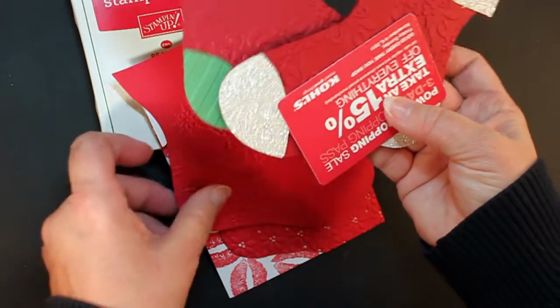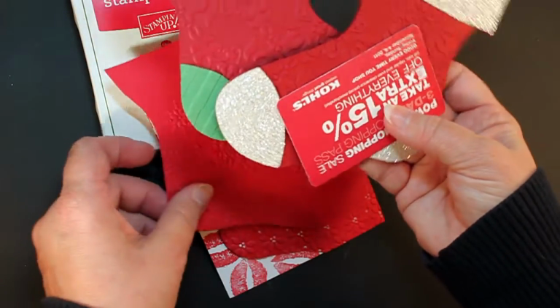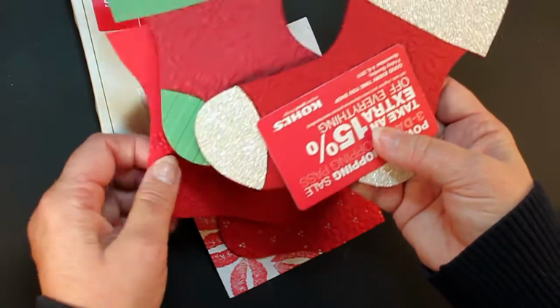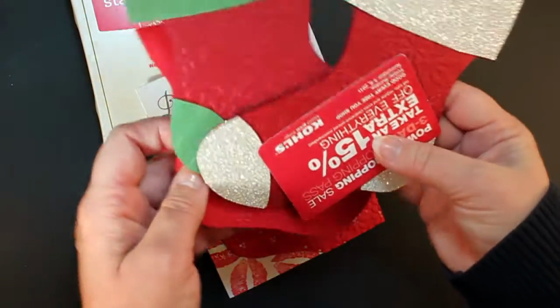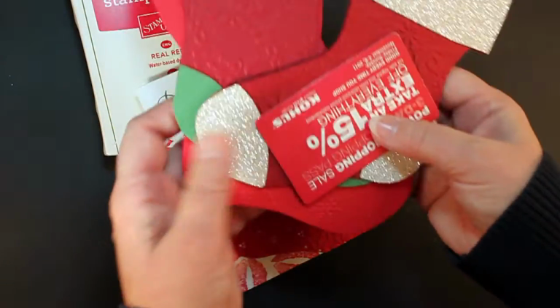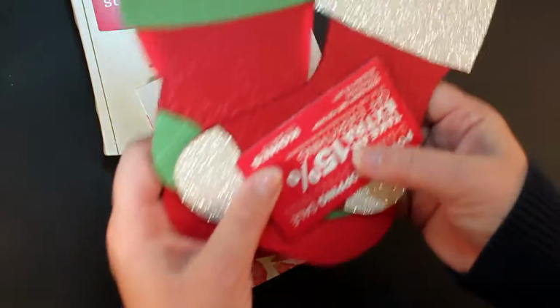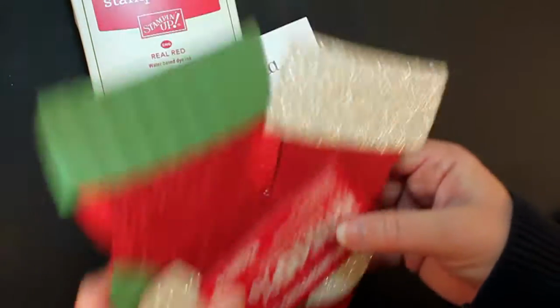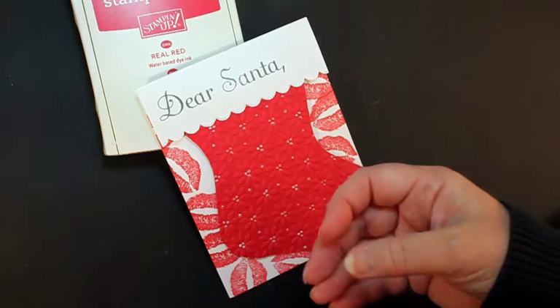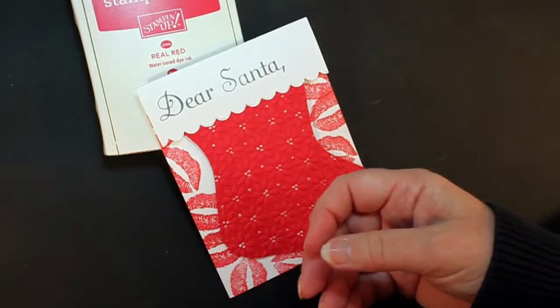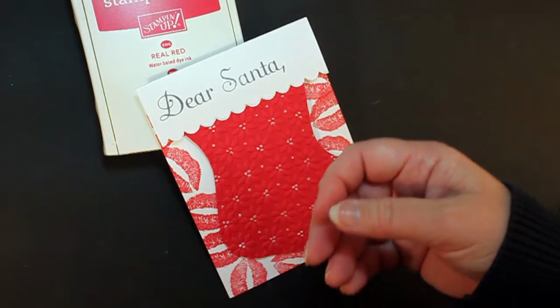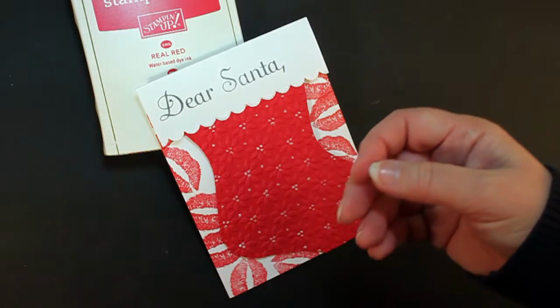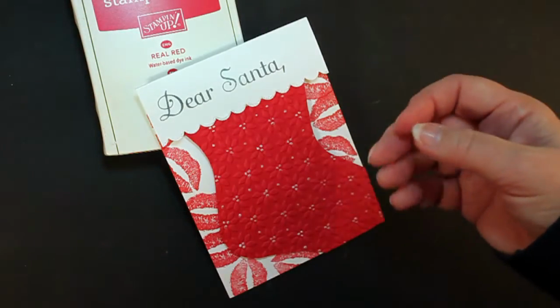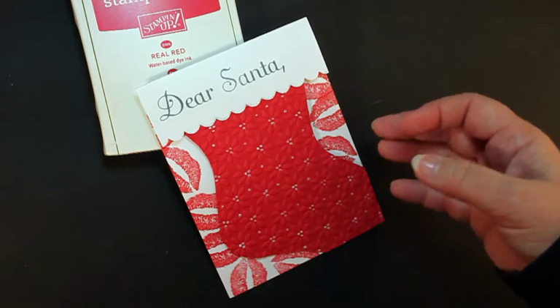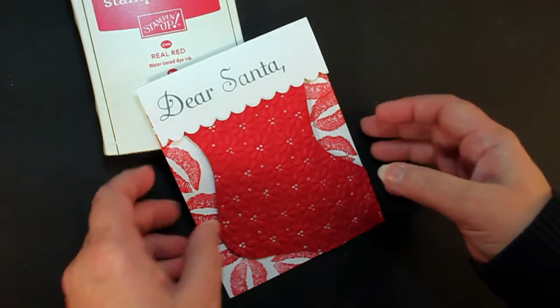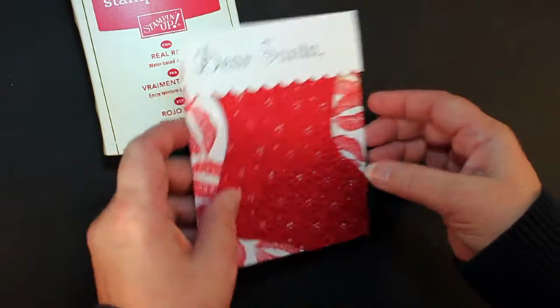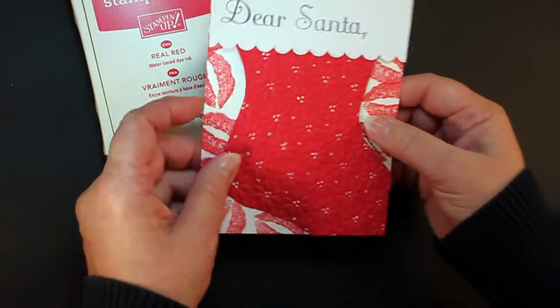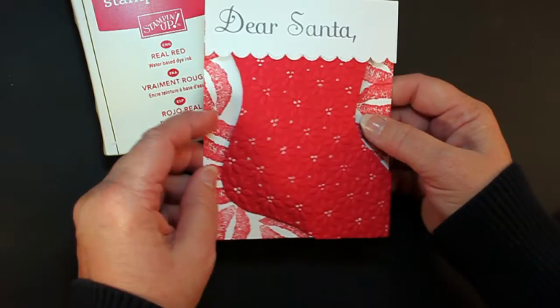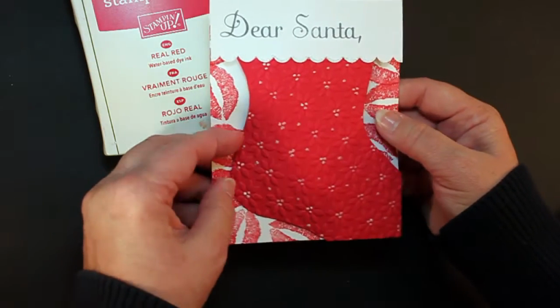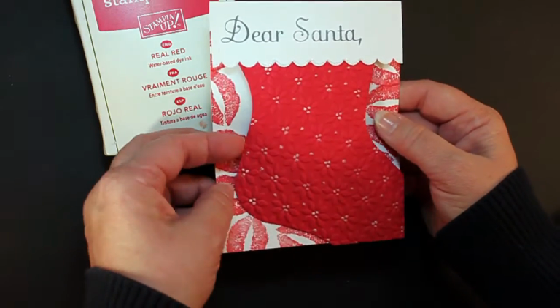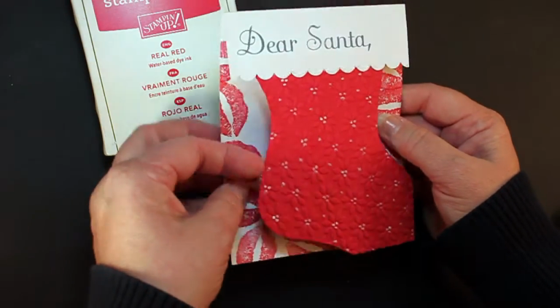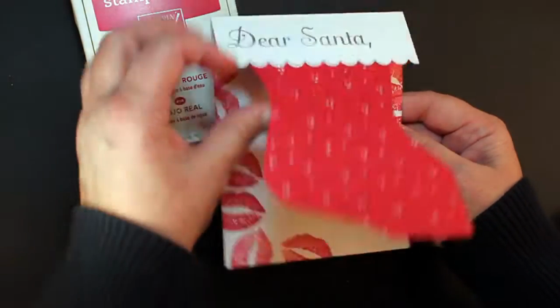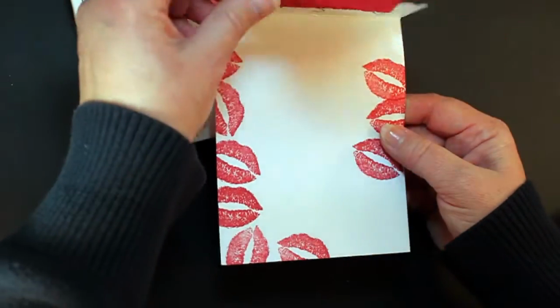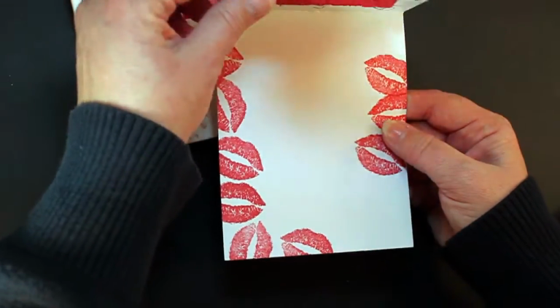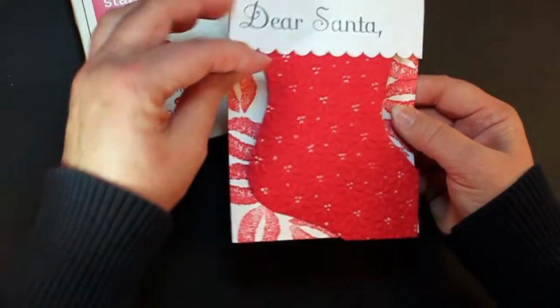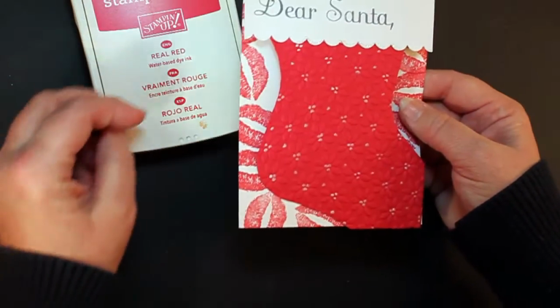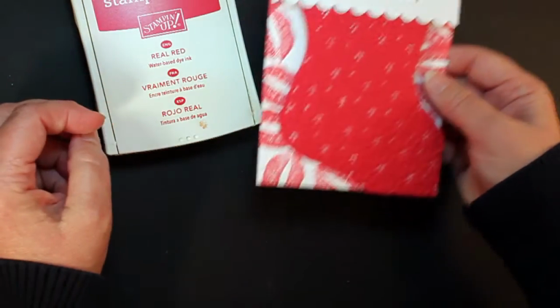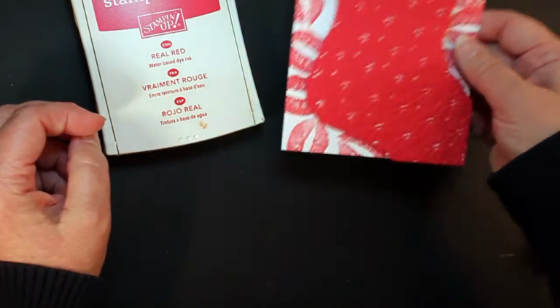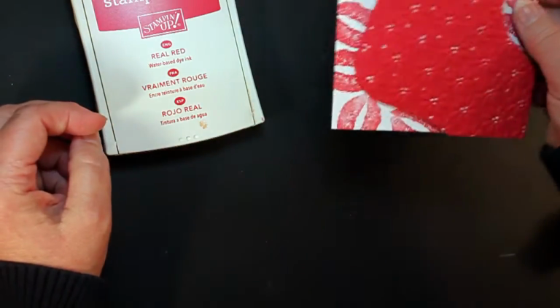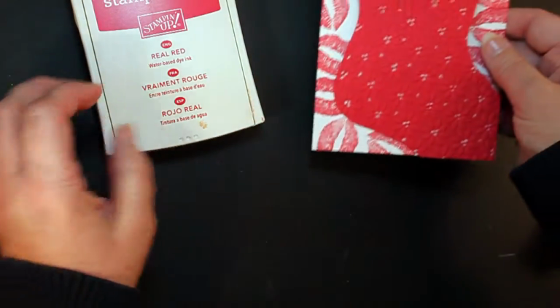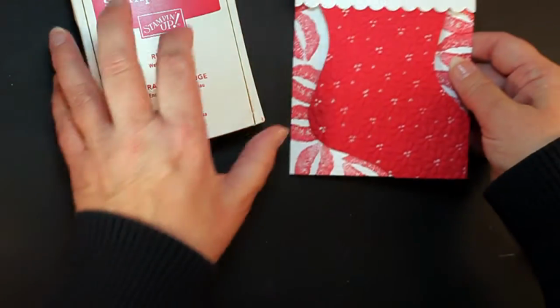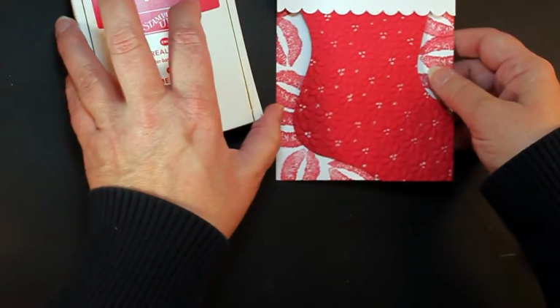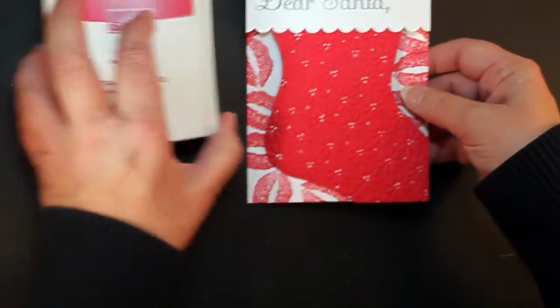What I want to show you is a different way to use this stocking that you might not have thought of before. And it's for a card. And this is how we're going to do it.